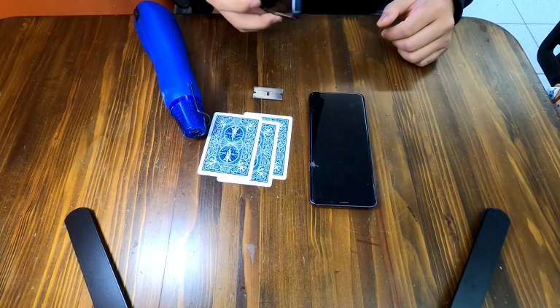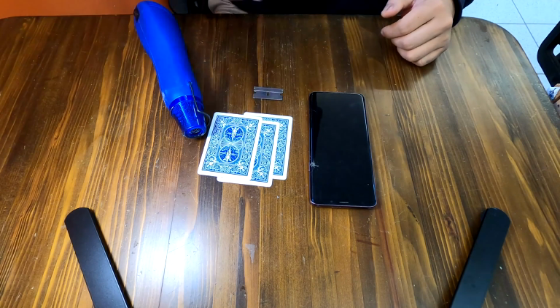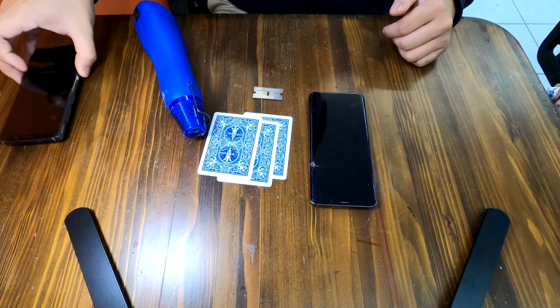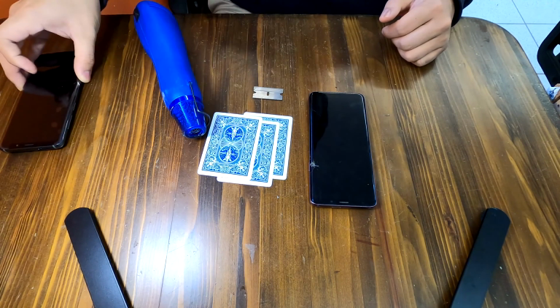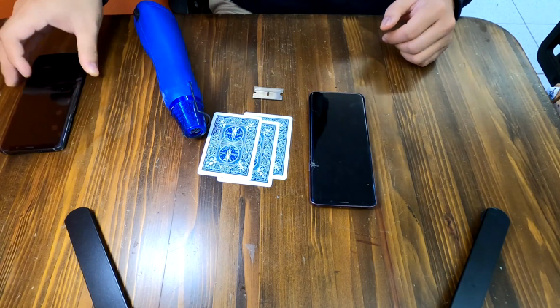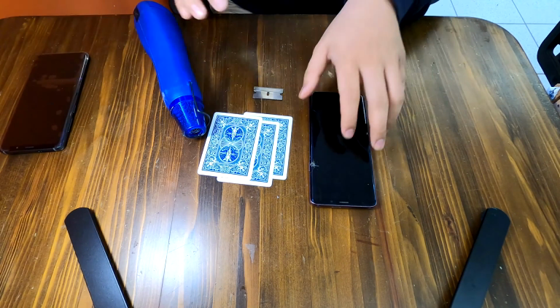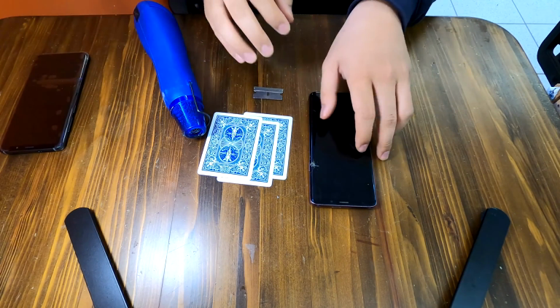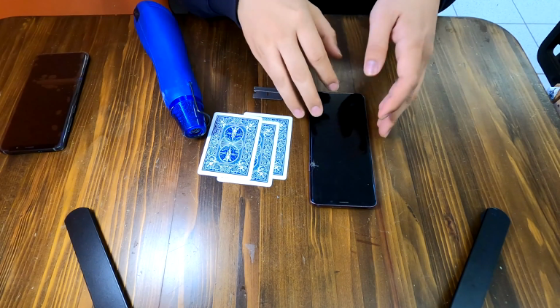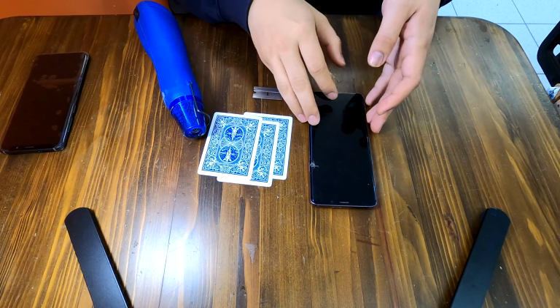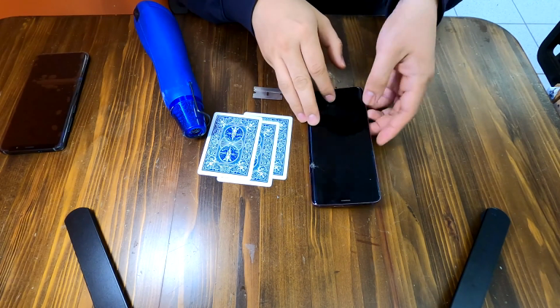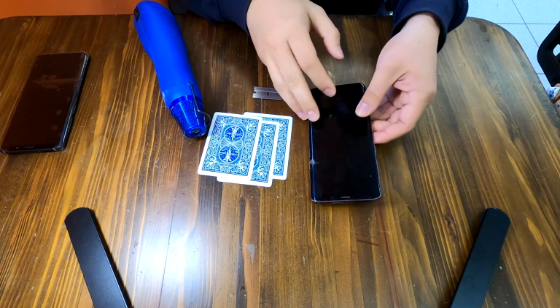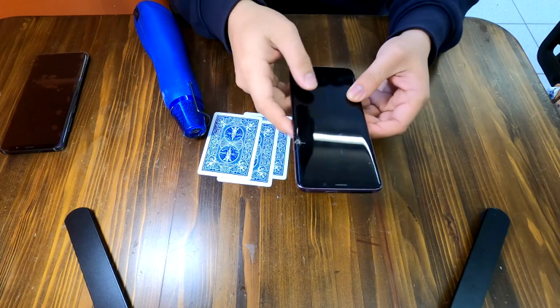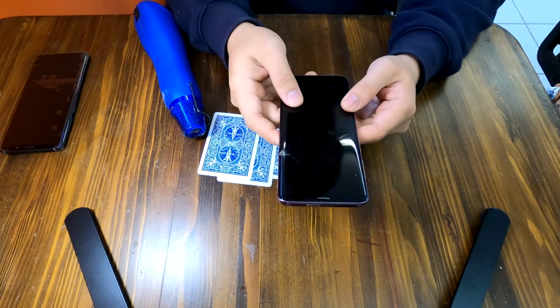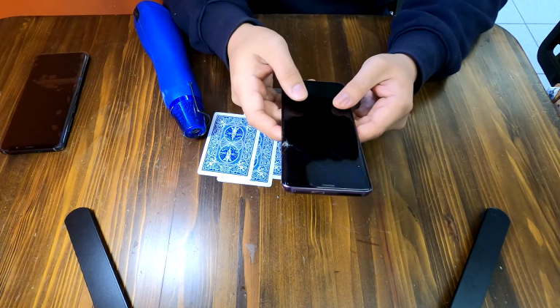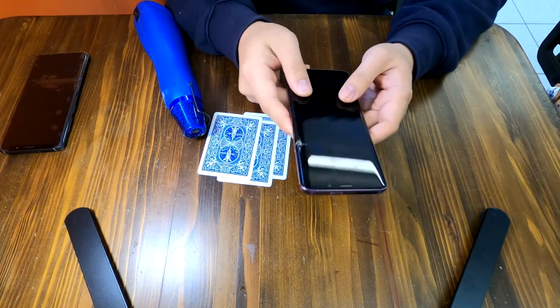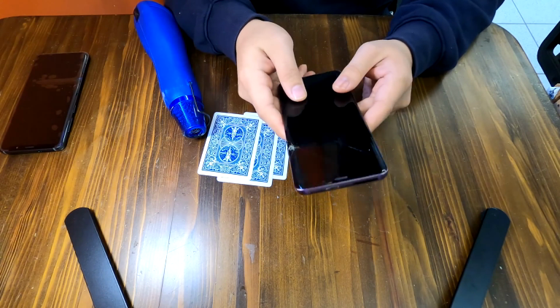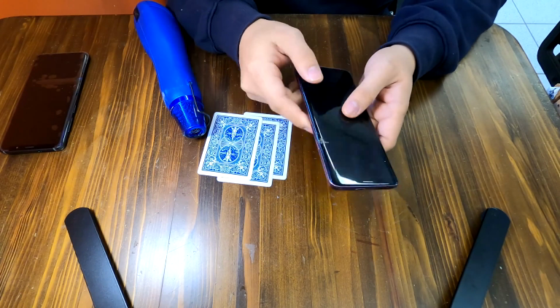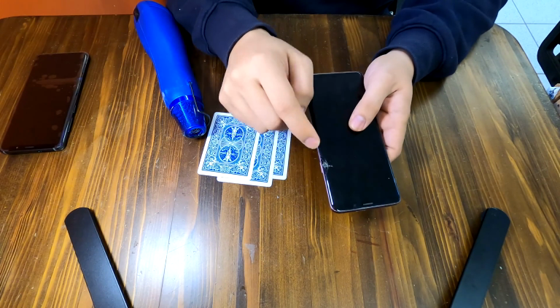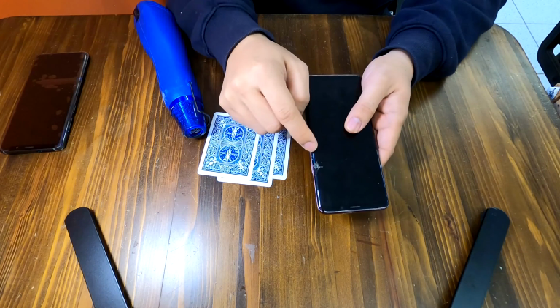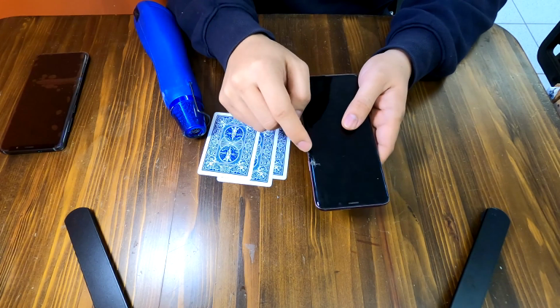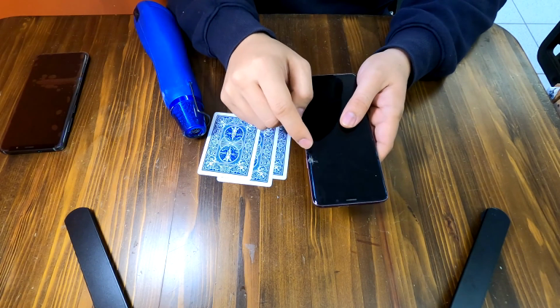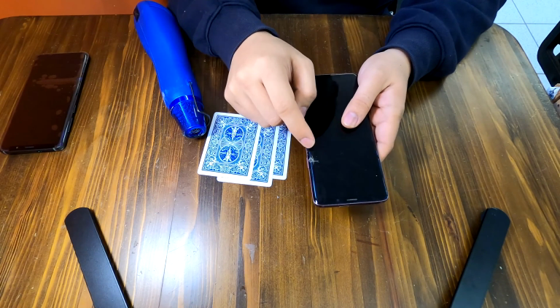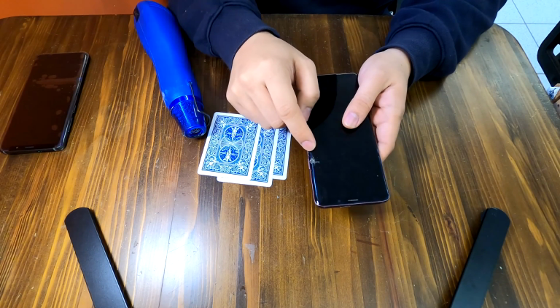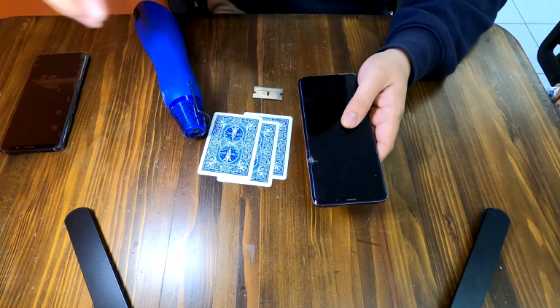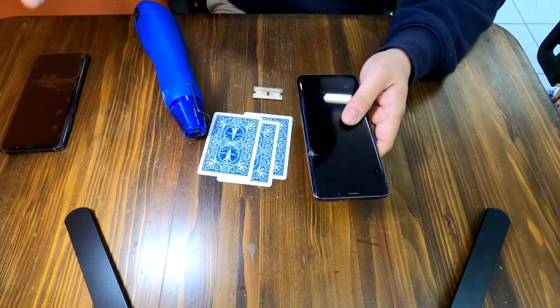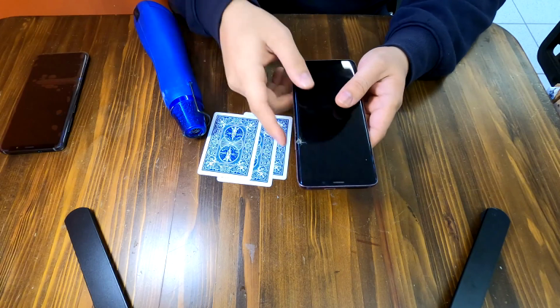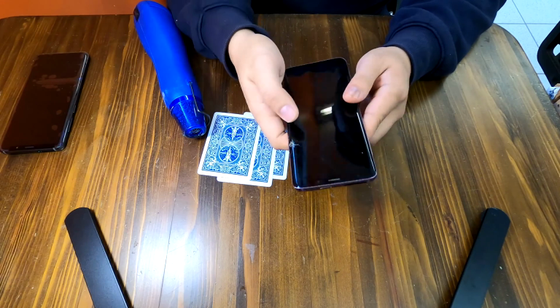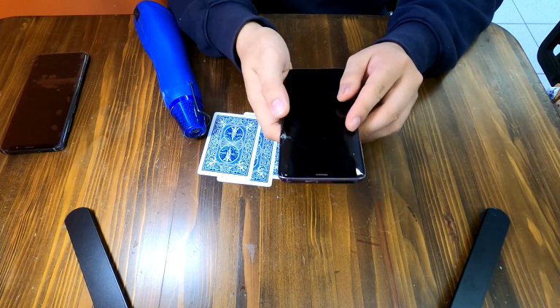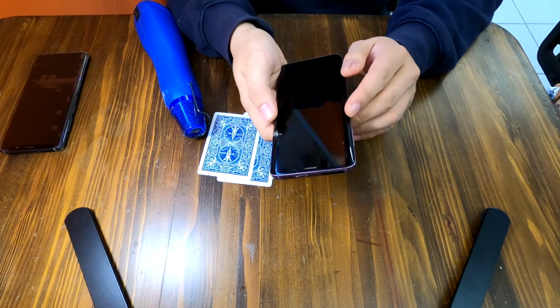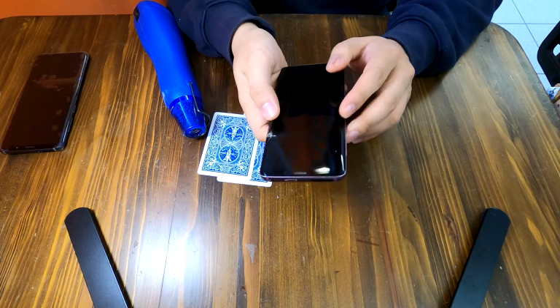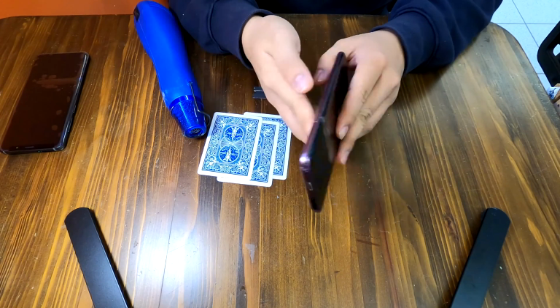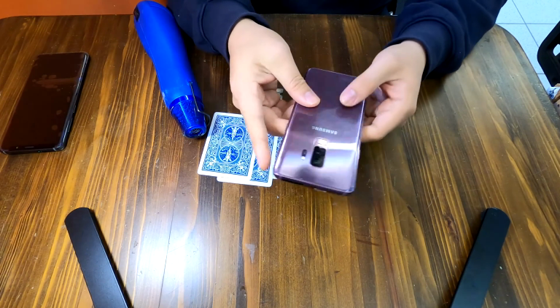Hello YouTube! Today we have a Samsung Galaxy S9 Plus smartphone and as you can see we have a cracked screen. We're going to replace the screen today.